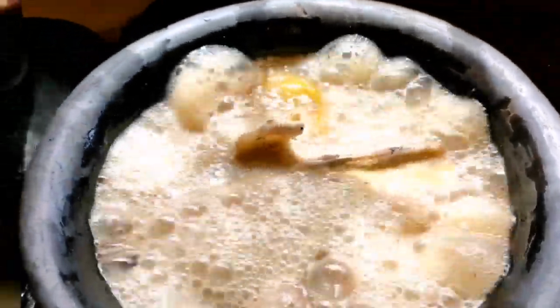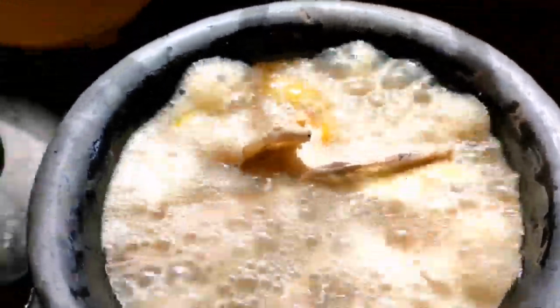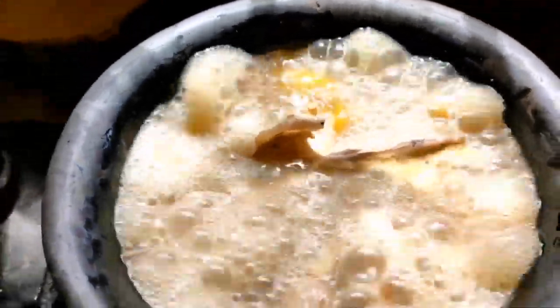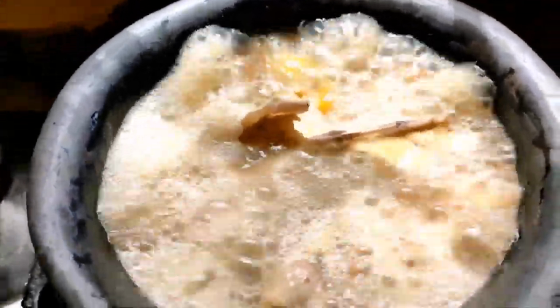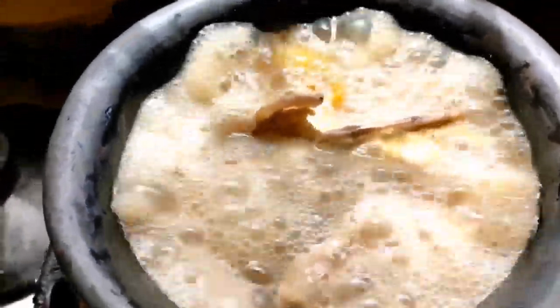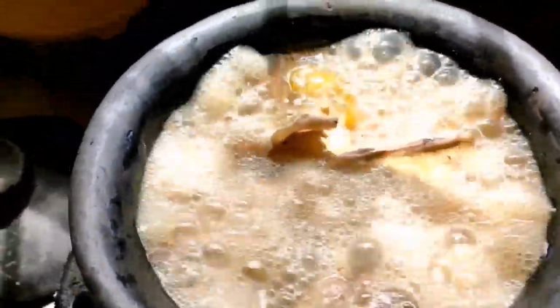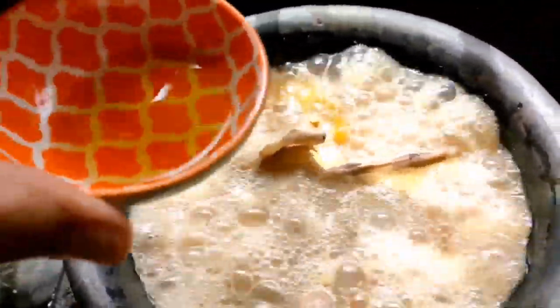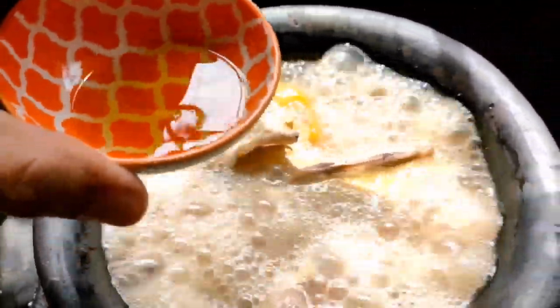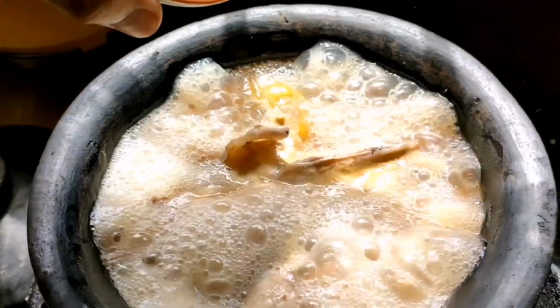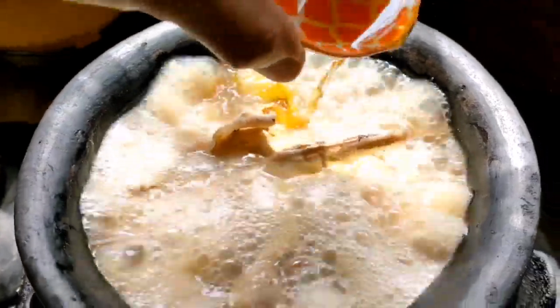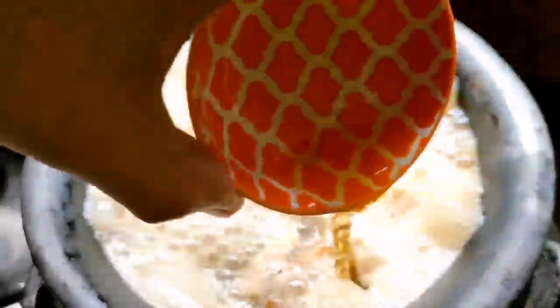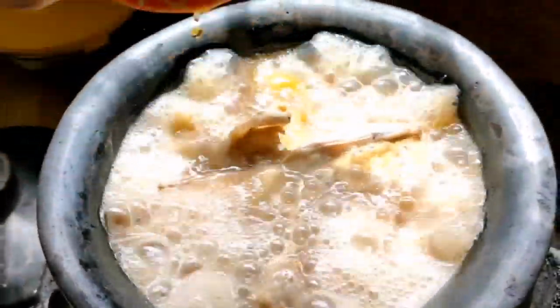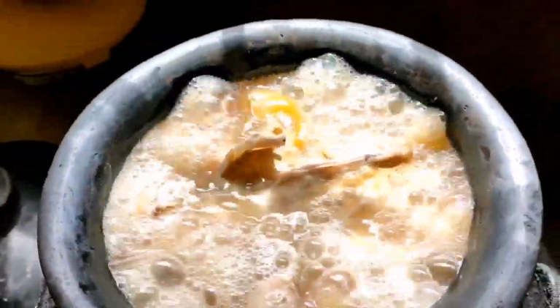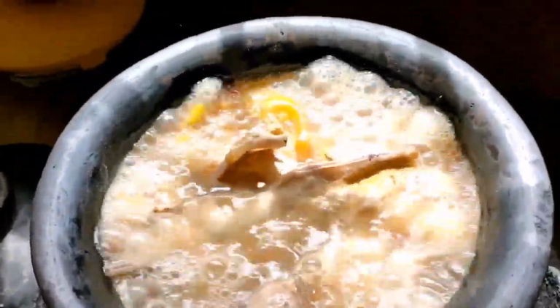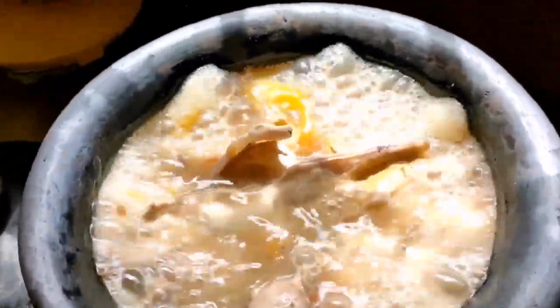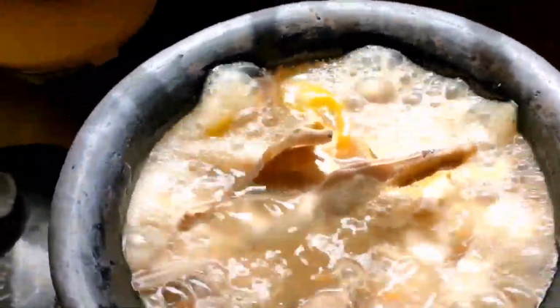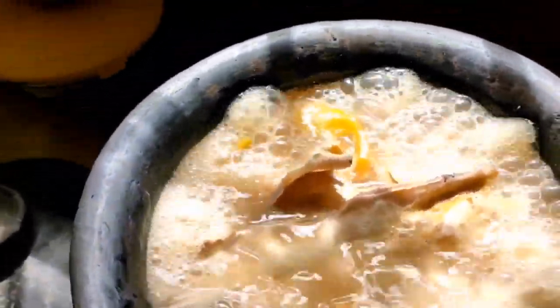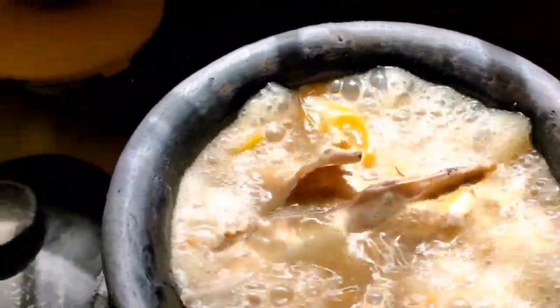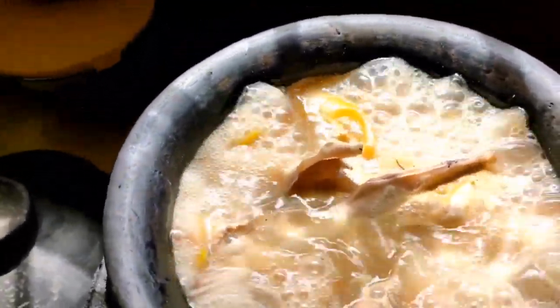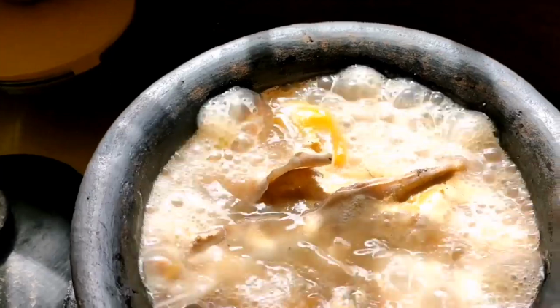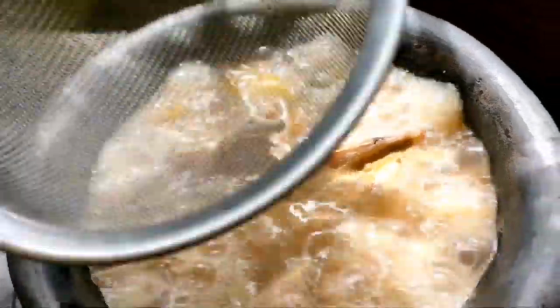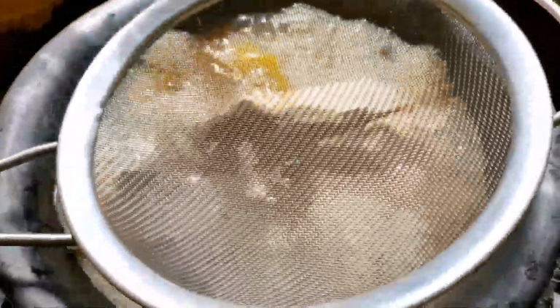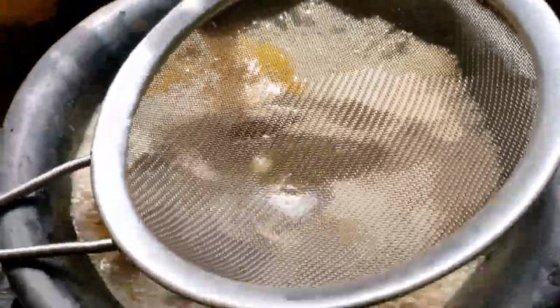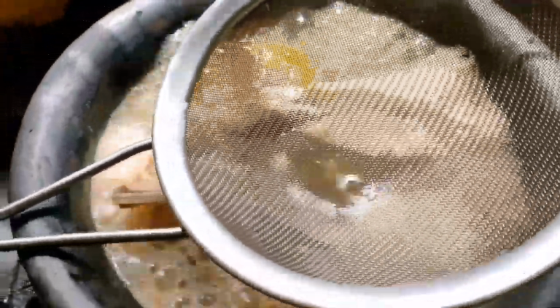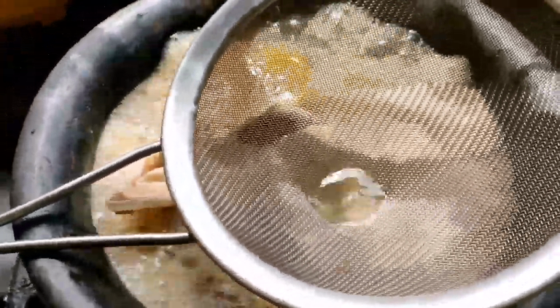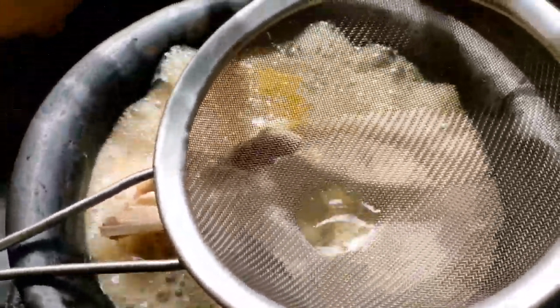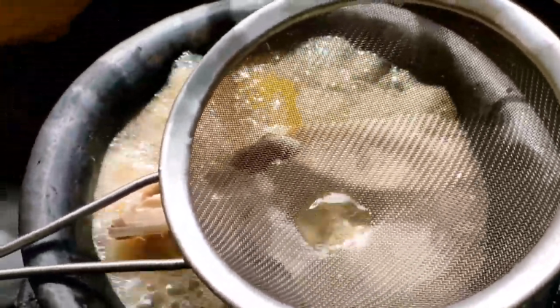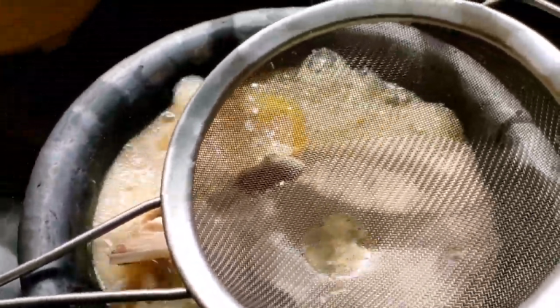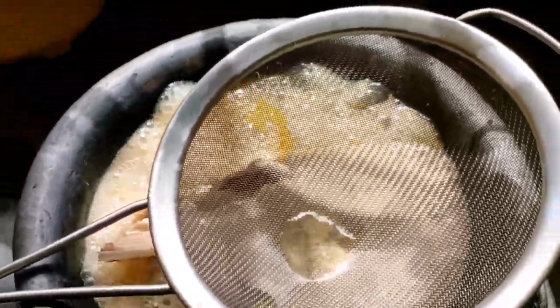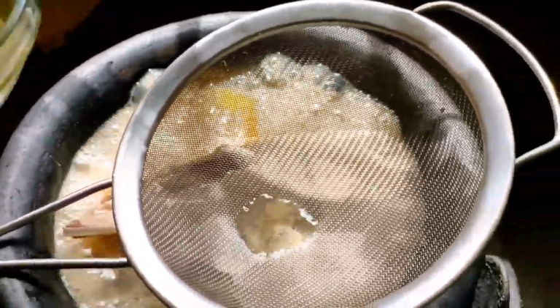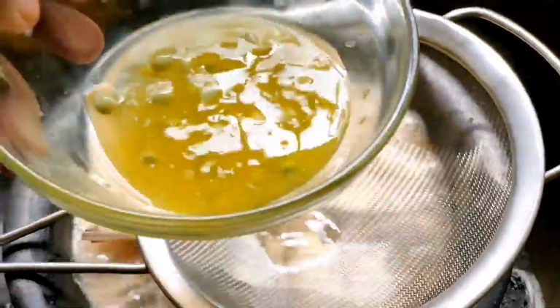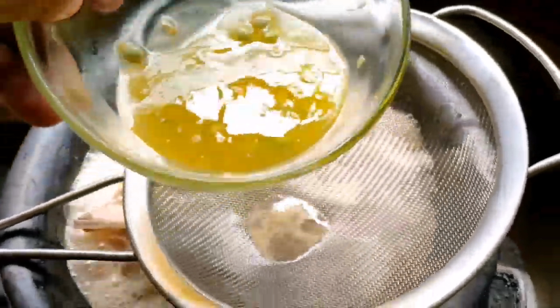But when we're putting our fish, make sure it's submerged para yung luto niya is even. So, yun yung favorite part ko — mga laman-loob. Fish liver. Sarap yan.